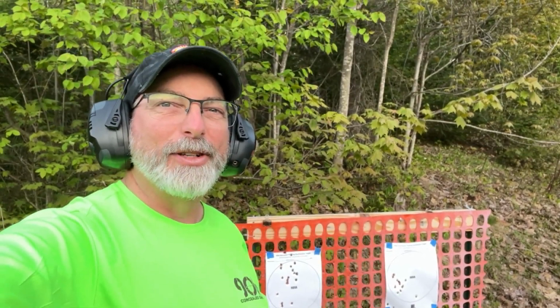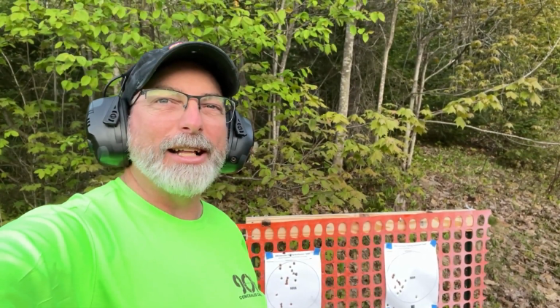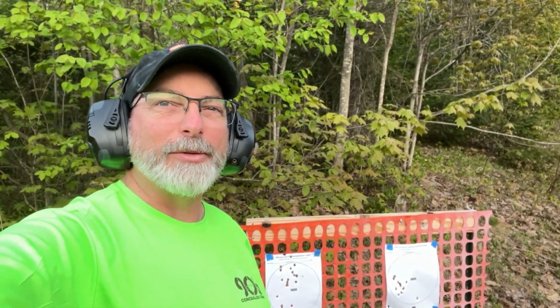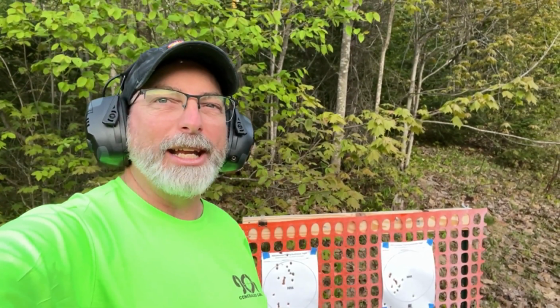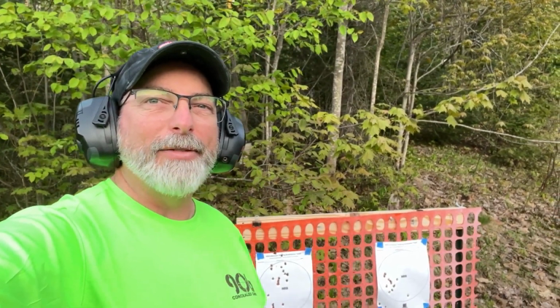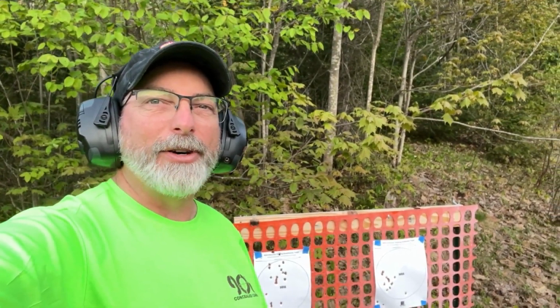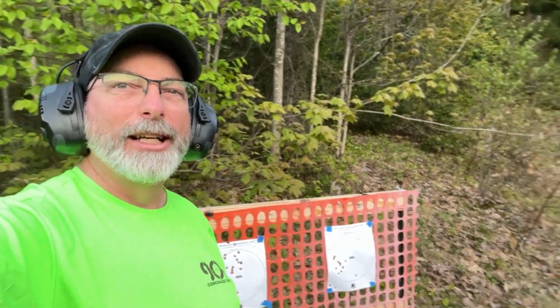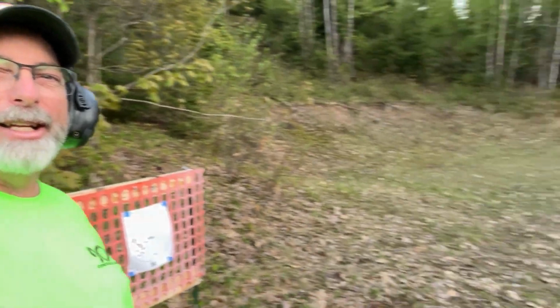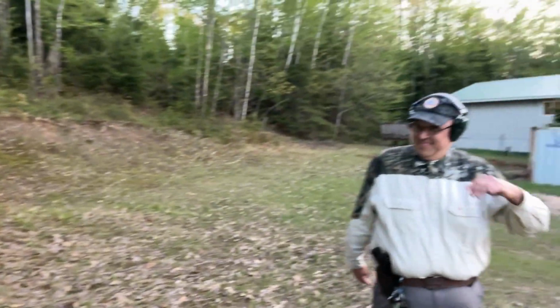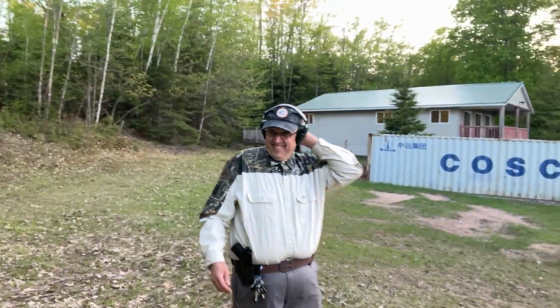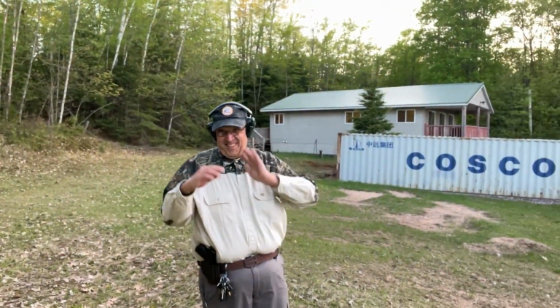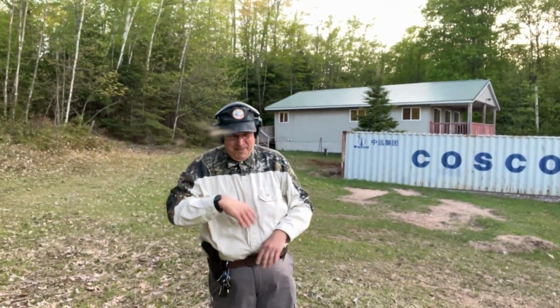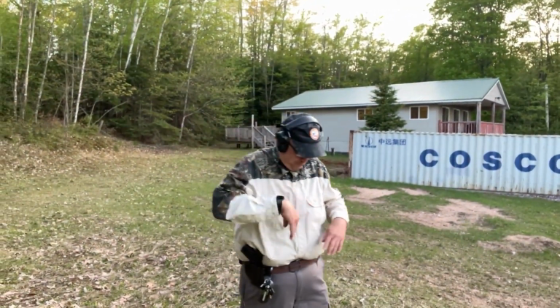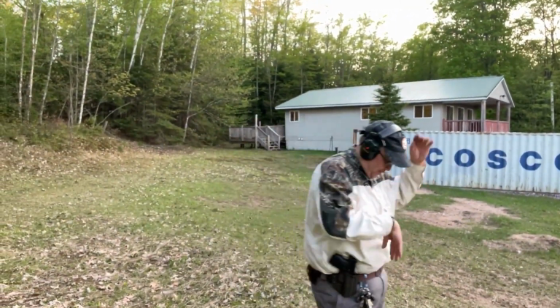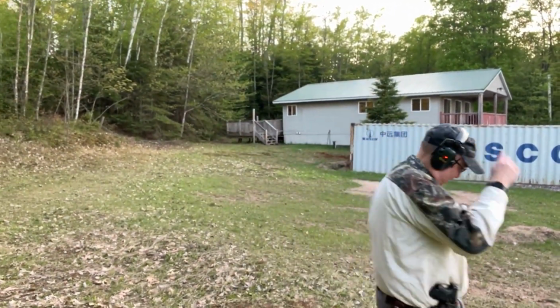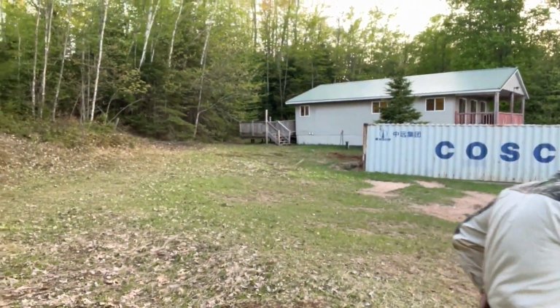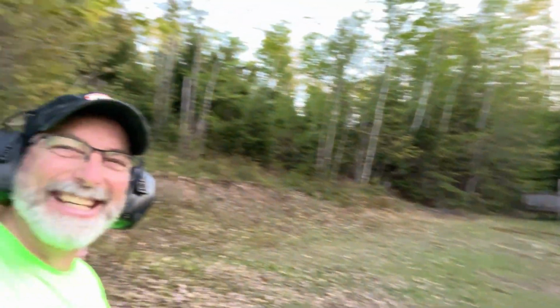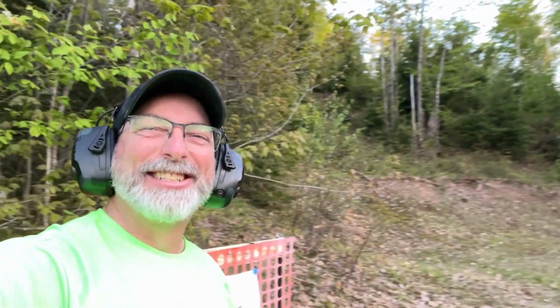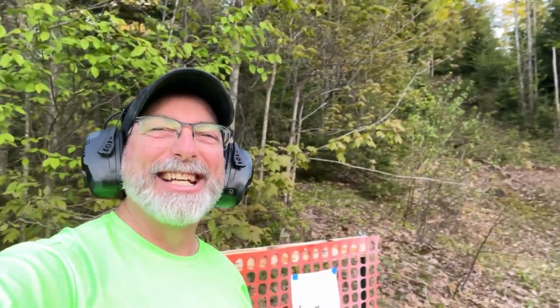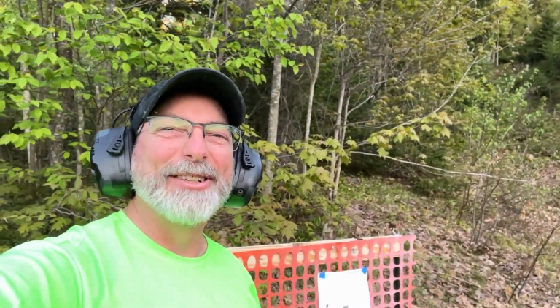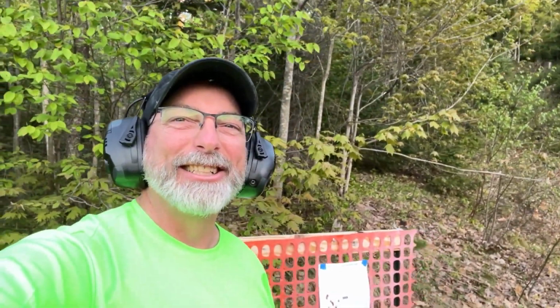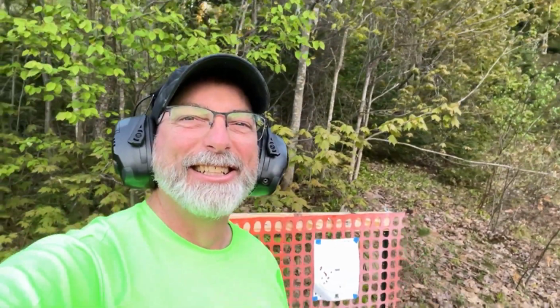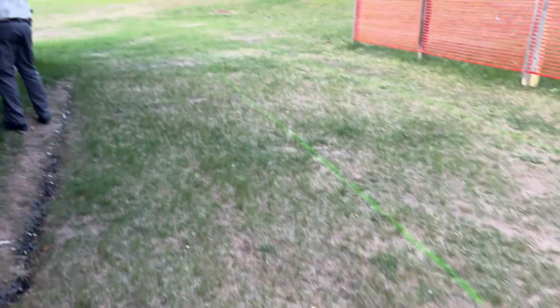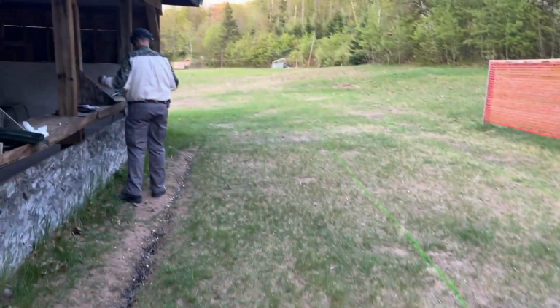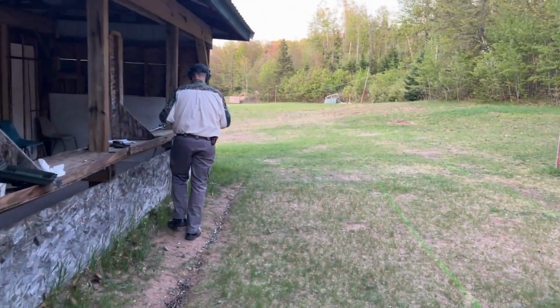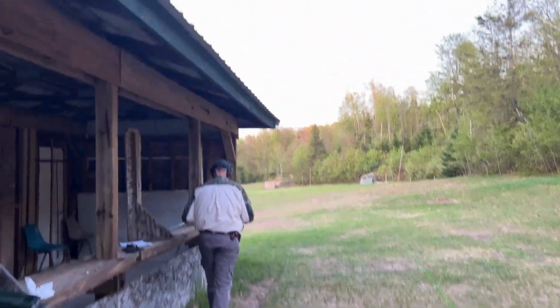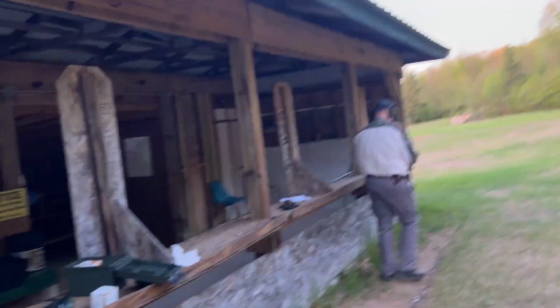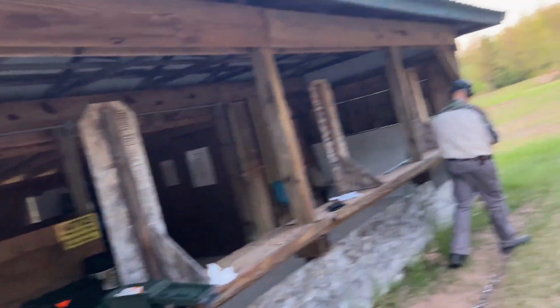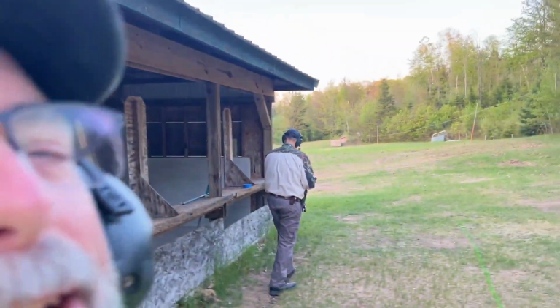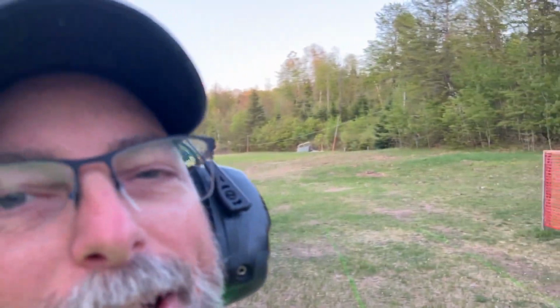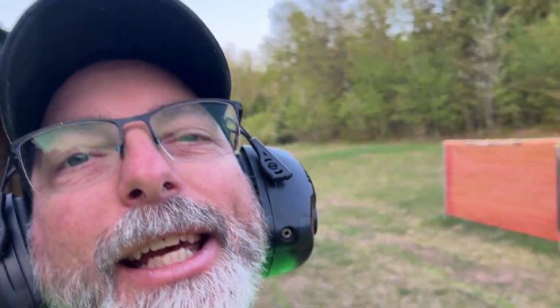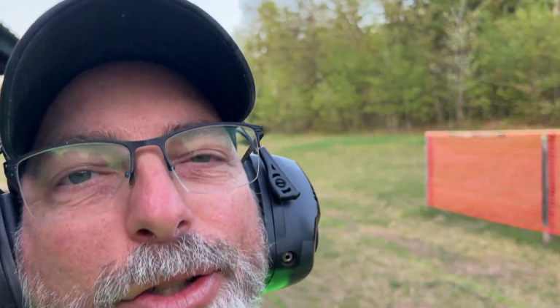Get out there, get some training, have a lot of fun — and swat some mosquitoes and use some bug dope. See you next time on the range.